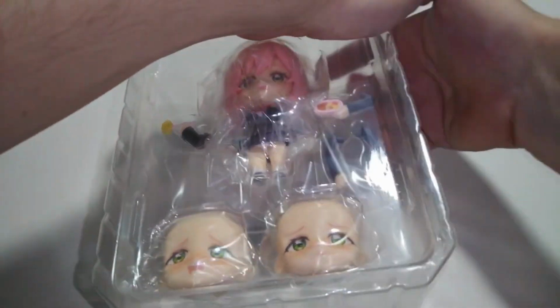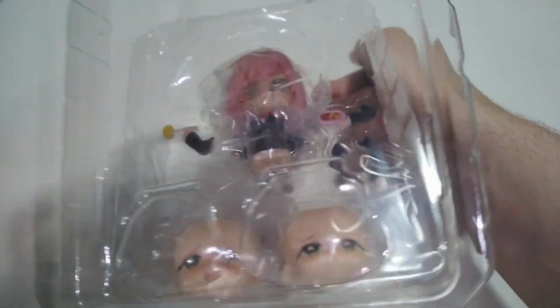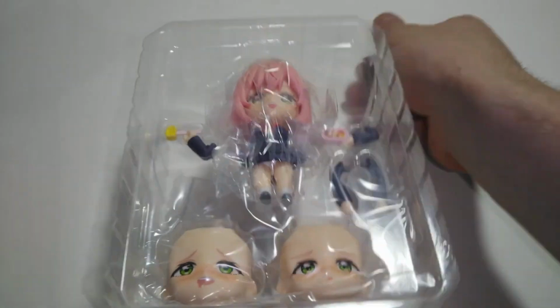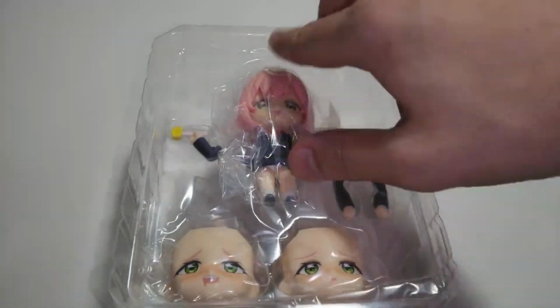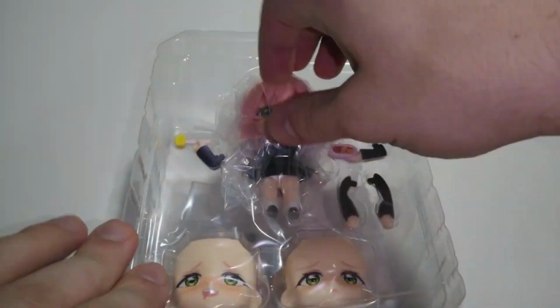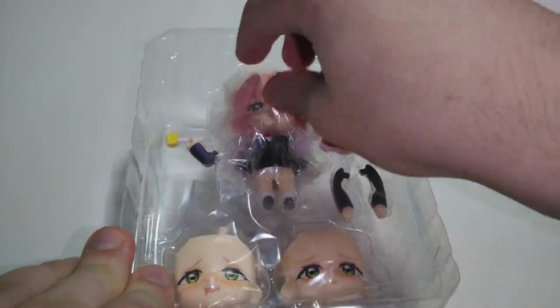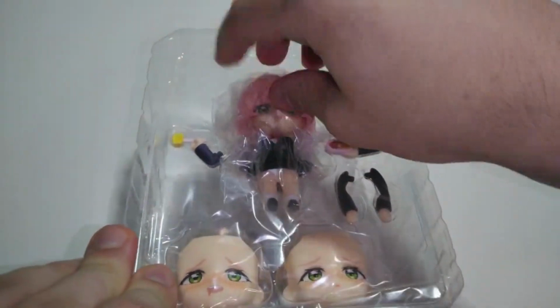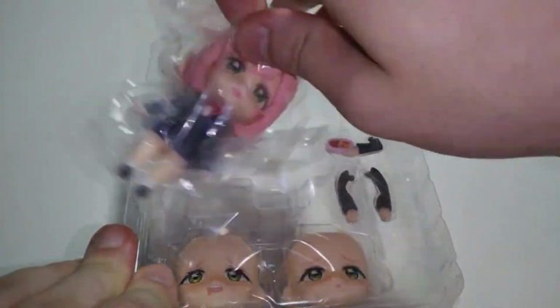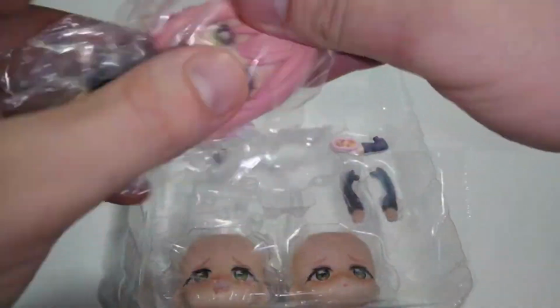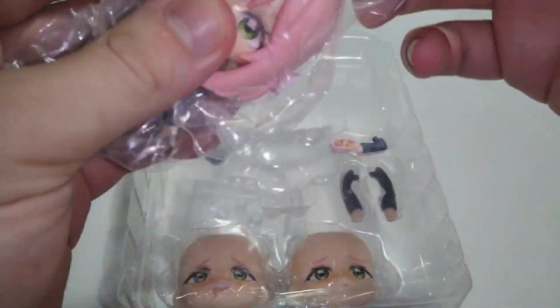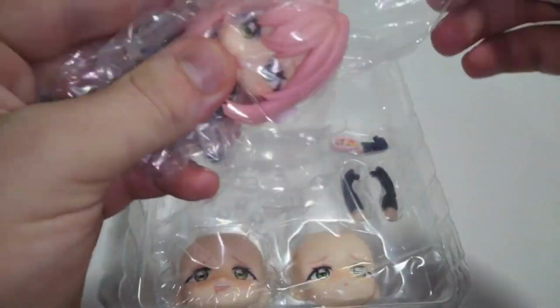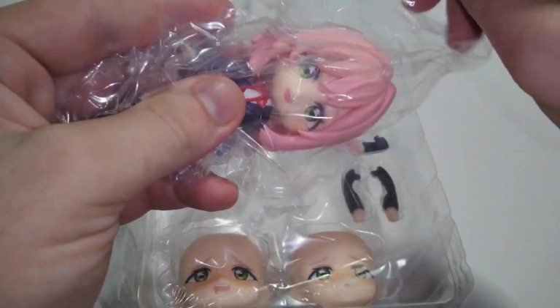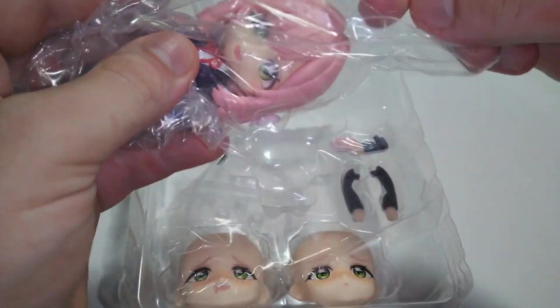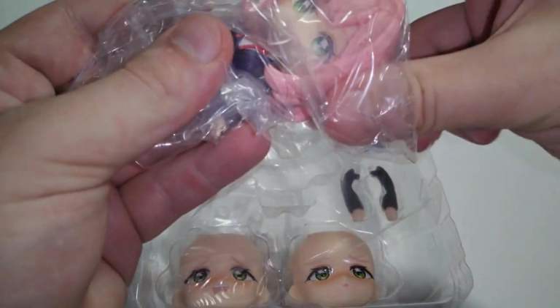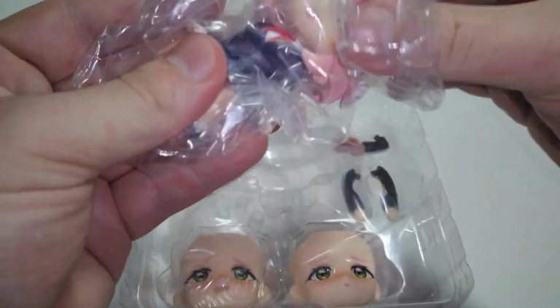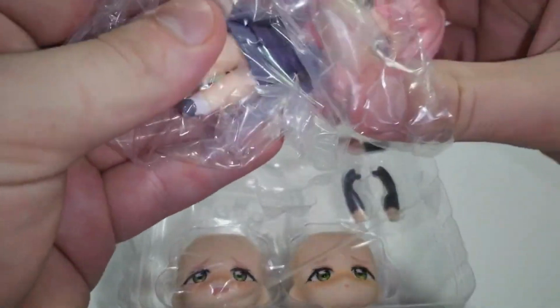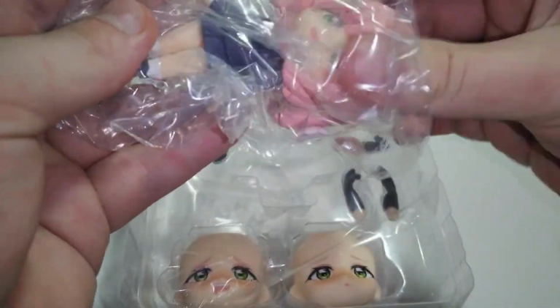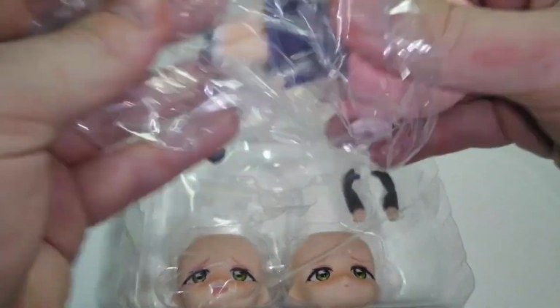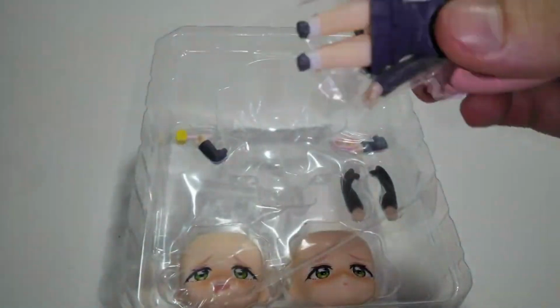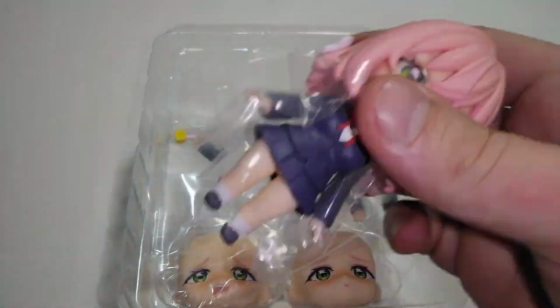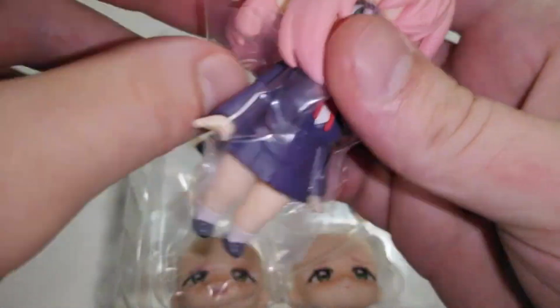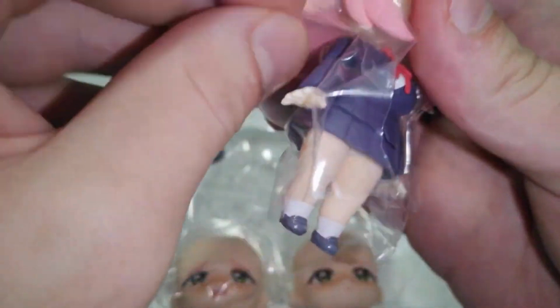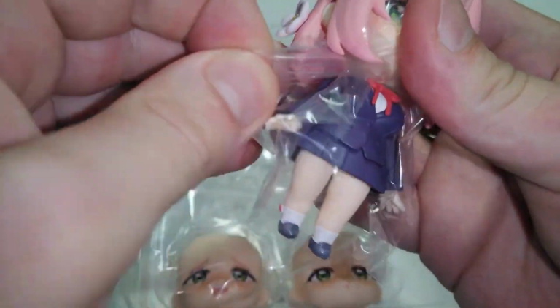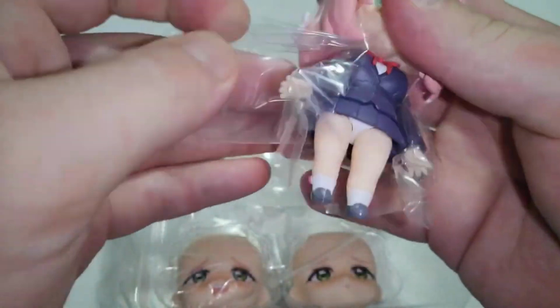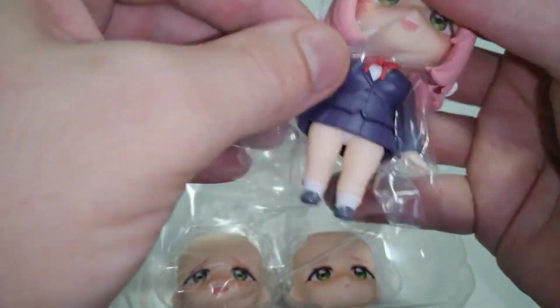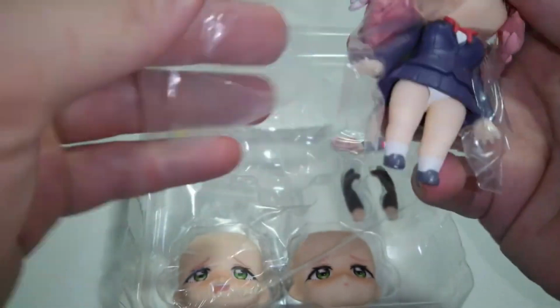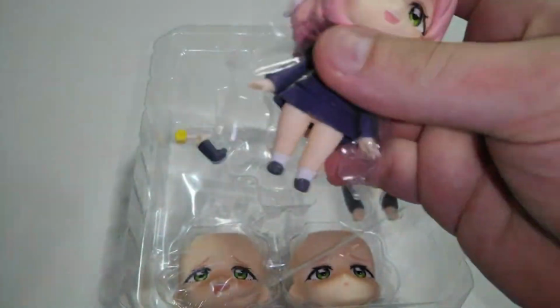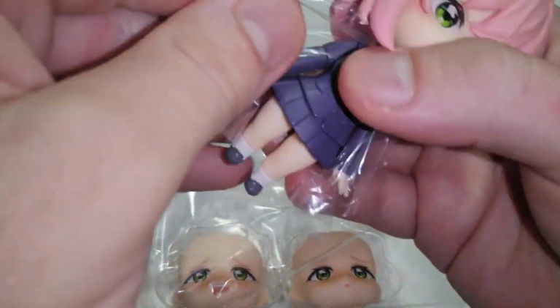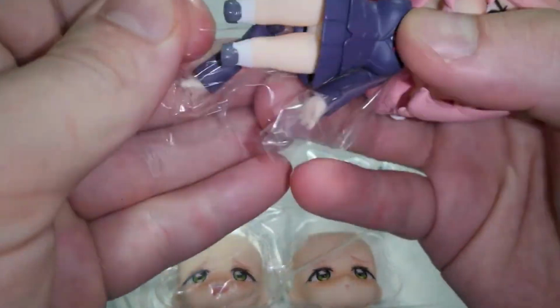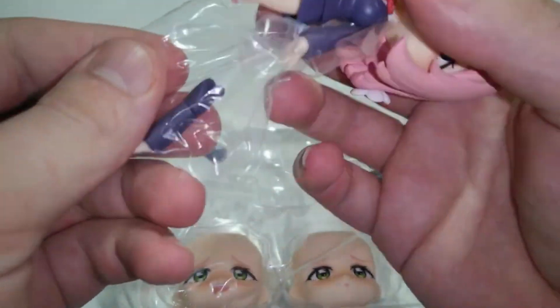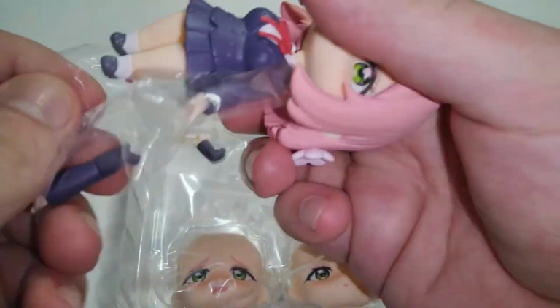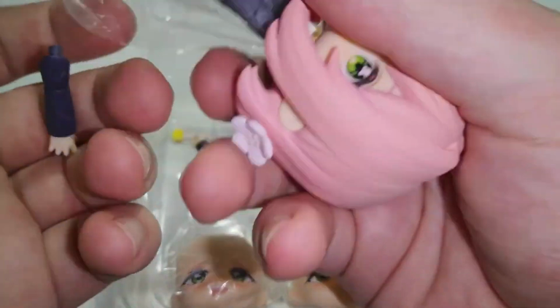I do hope they make the rest of the girls who are in the anime at least — like Hakari's mom, and I can't remember all the characters' names. Like the little girl, the little one that drinks the potions — can't remember her name either.